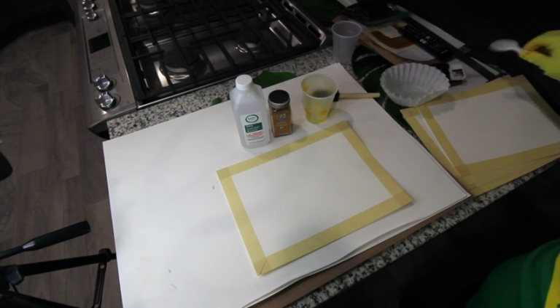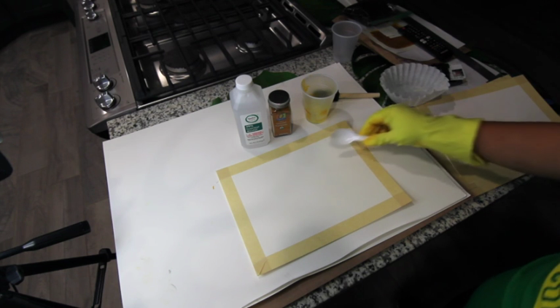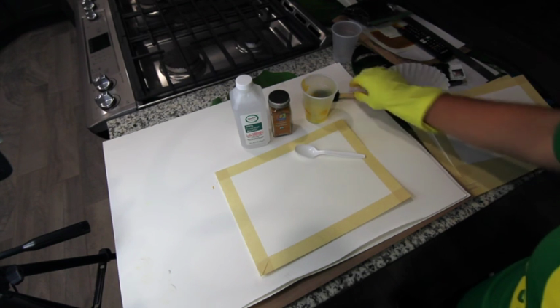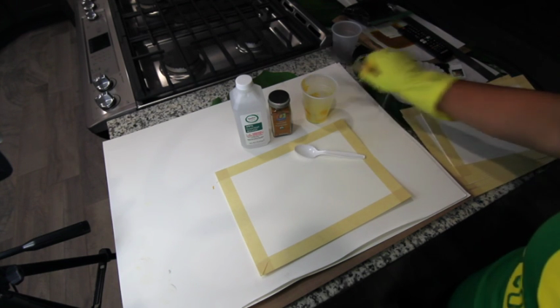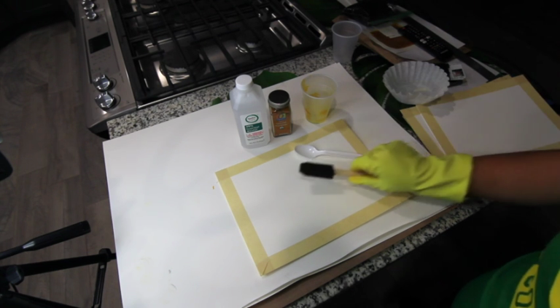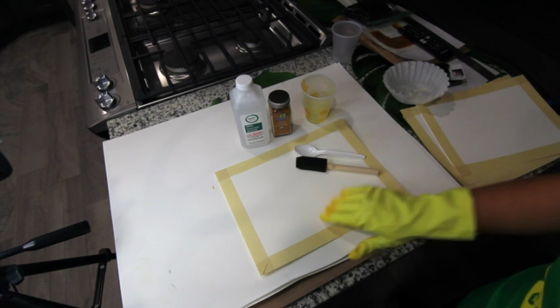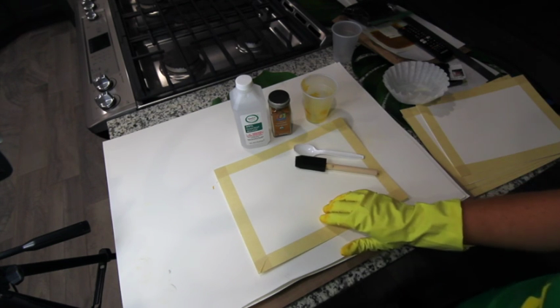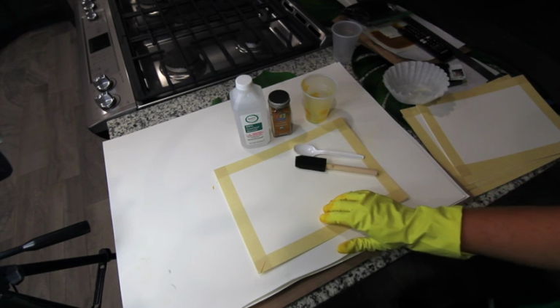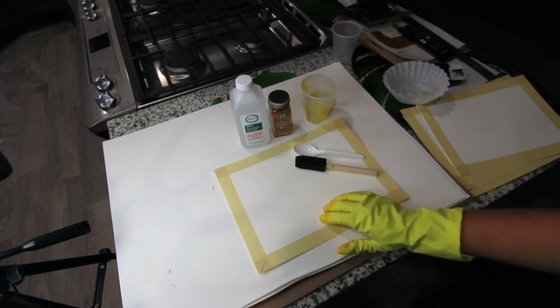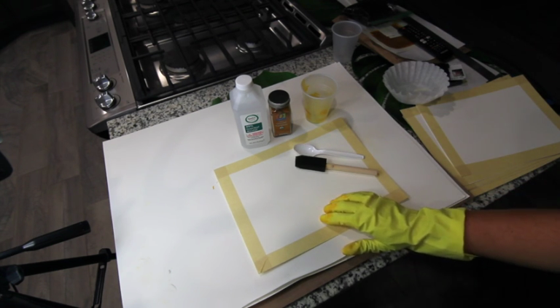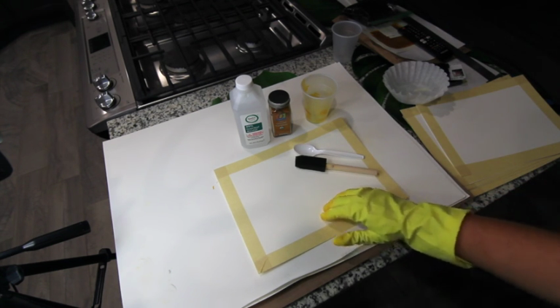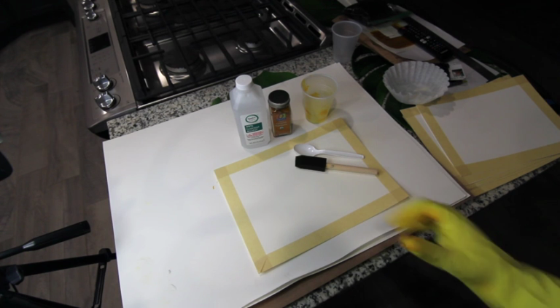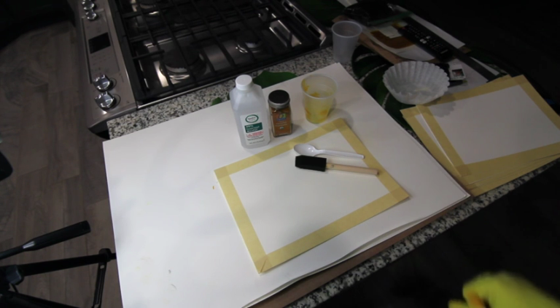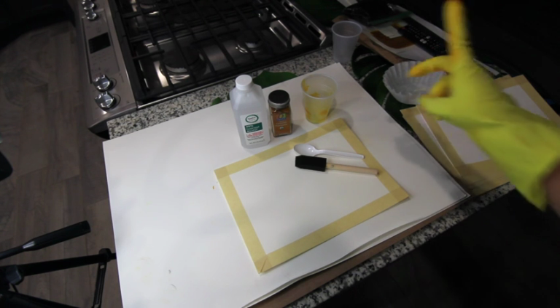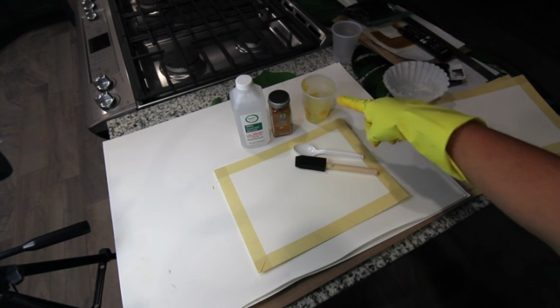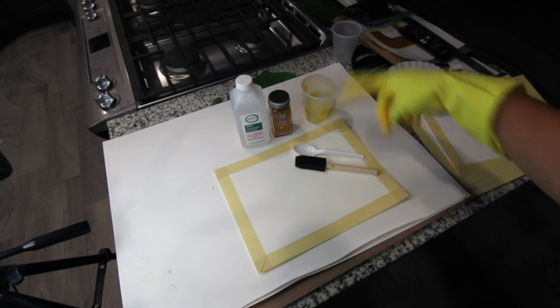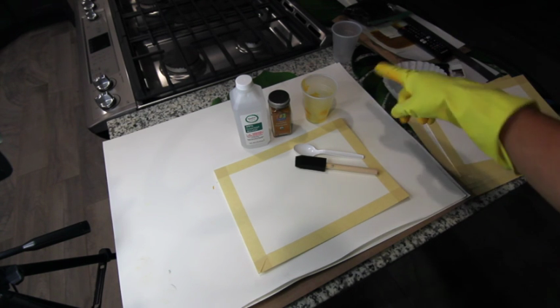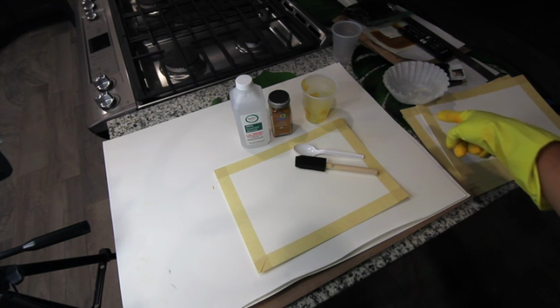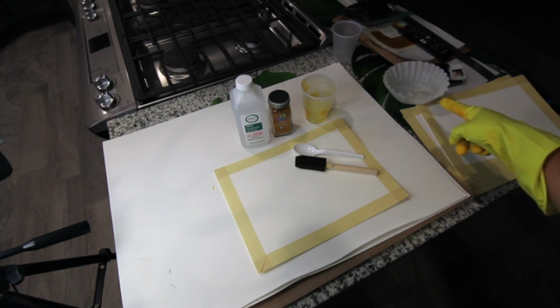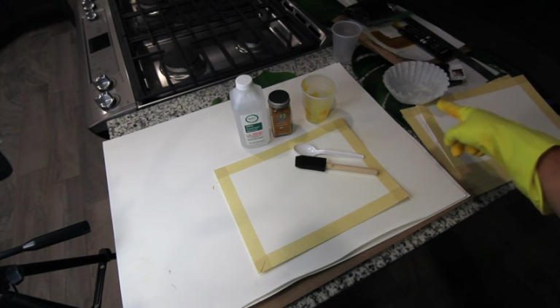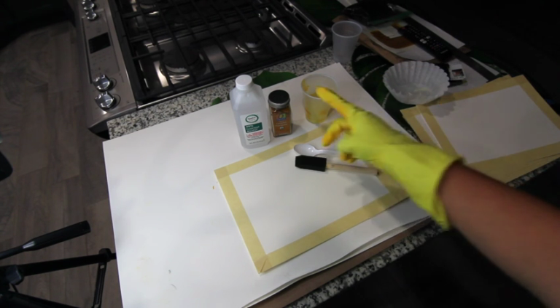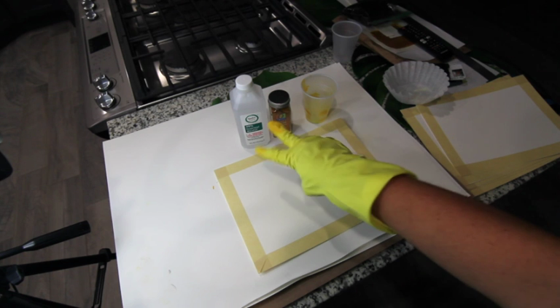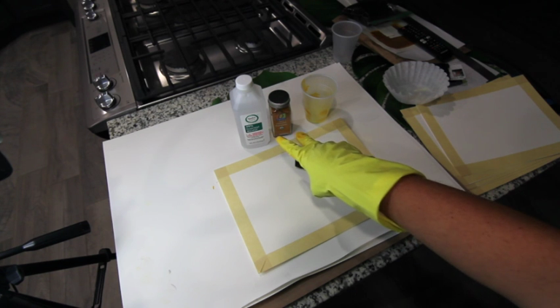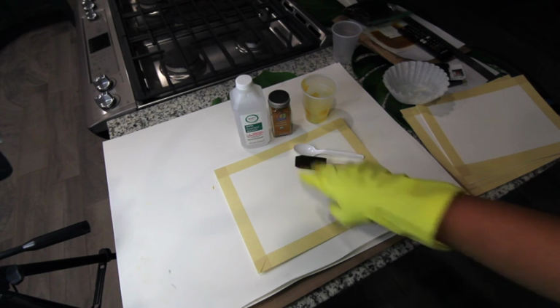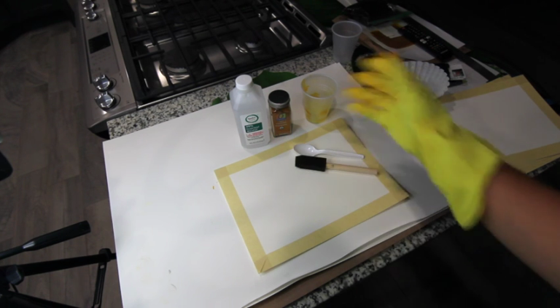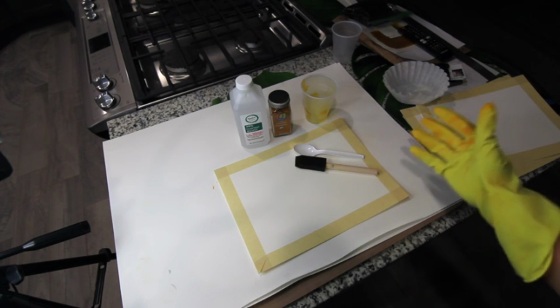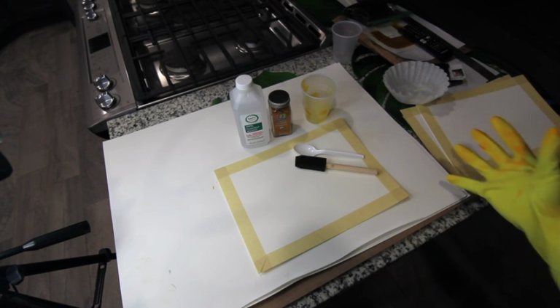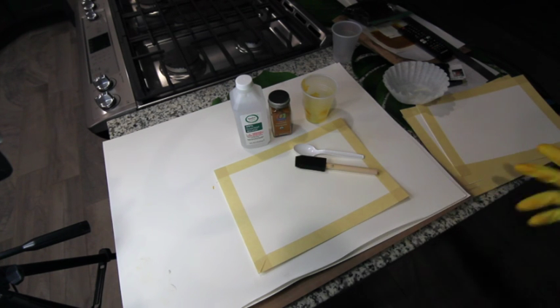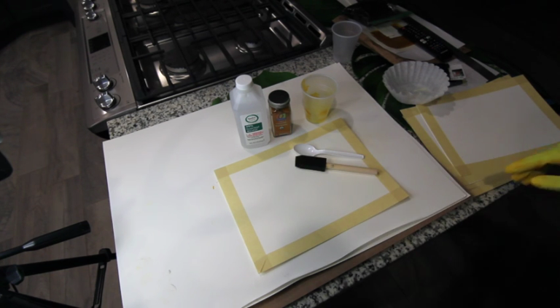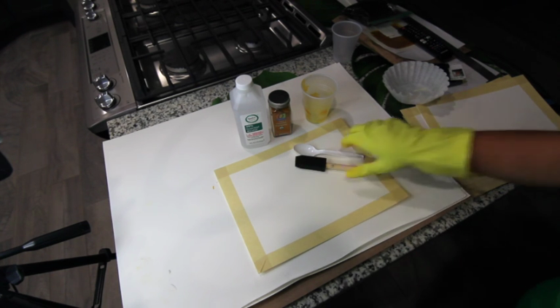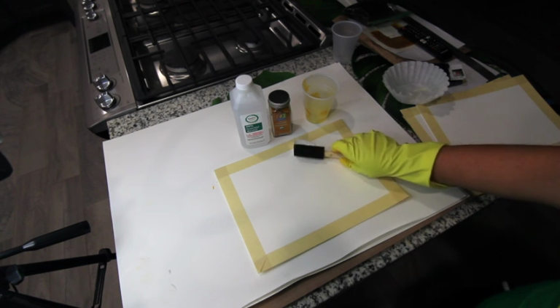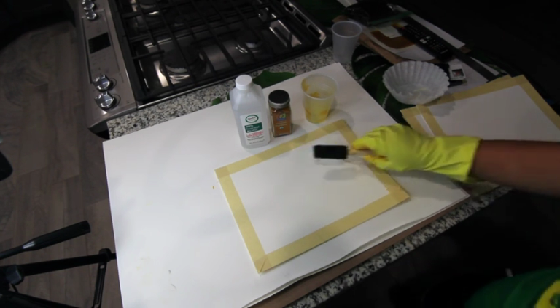These are the main things you're going to need: watercolor paper taped down with some nice clean edges, some plastic cups, a coffee filter, your two main ingredients, and some good lighting — because who doesn't need that?